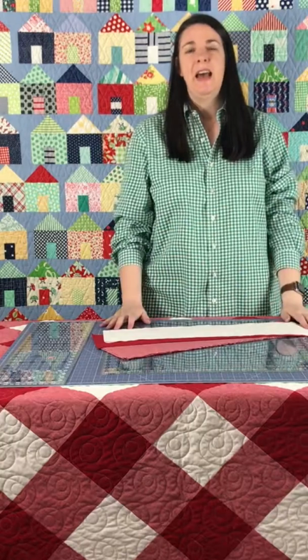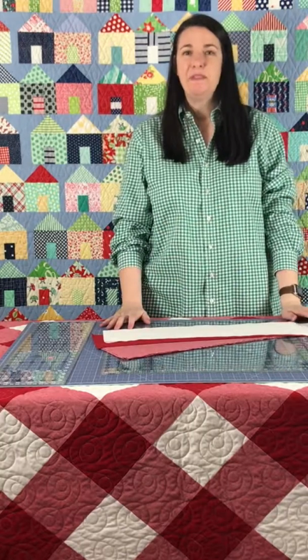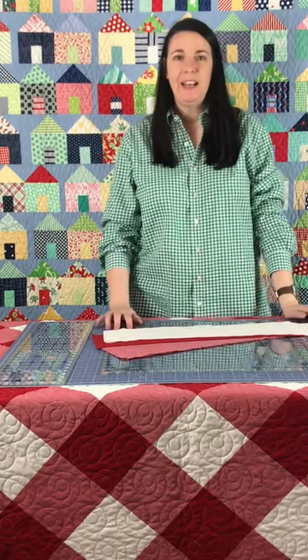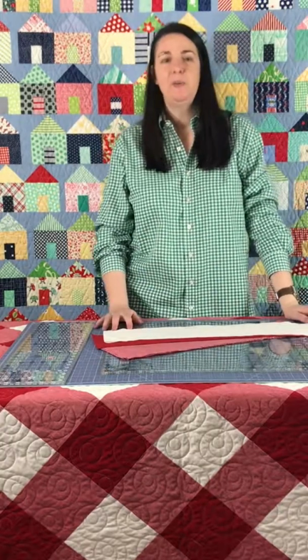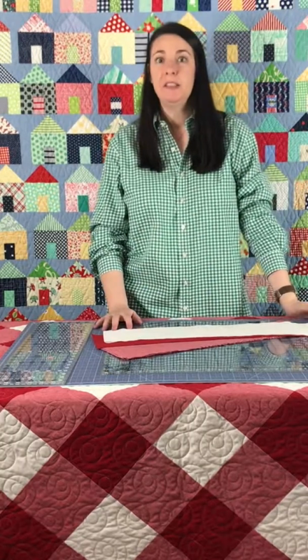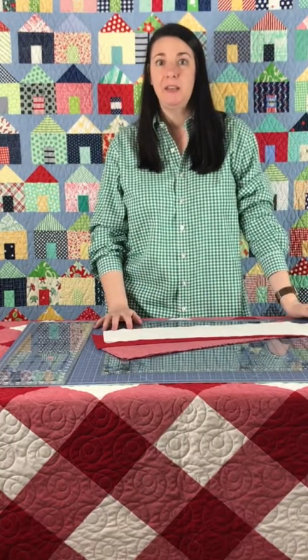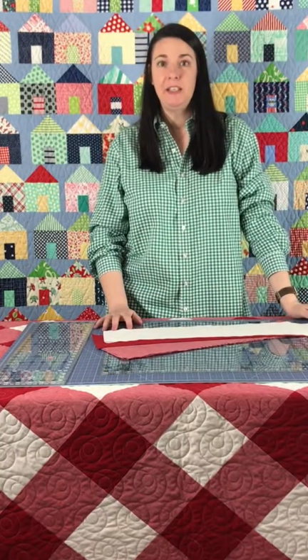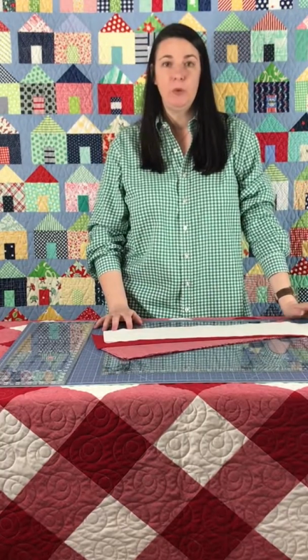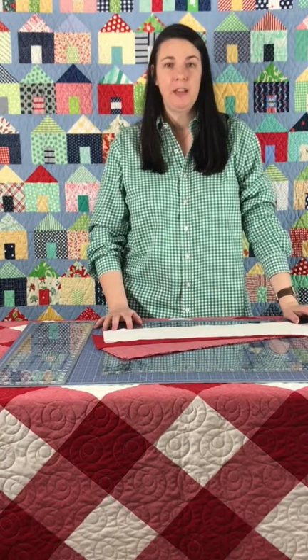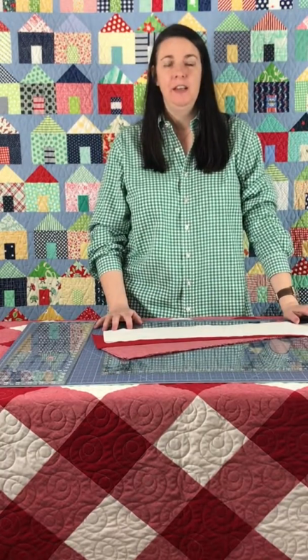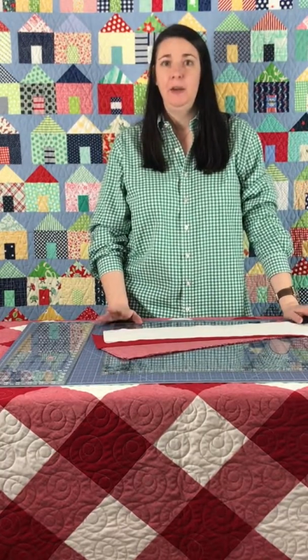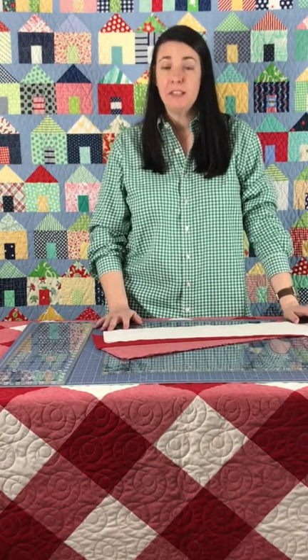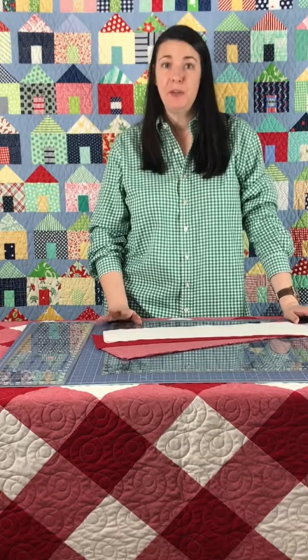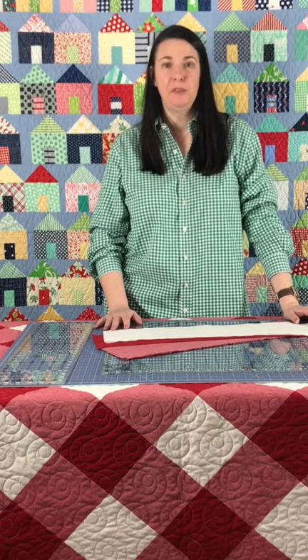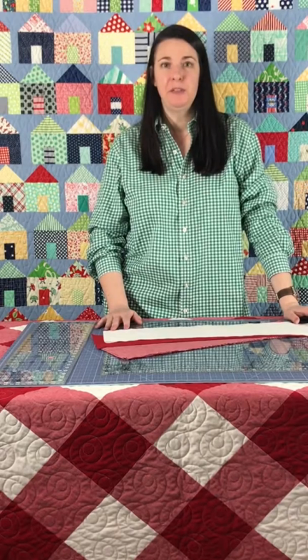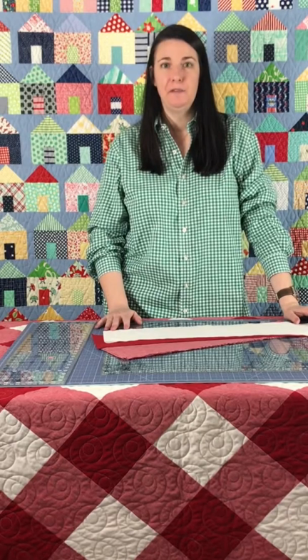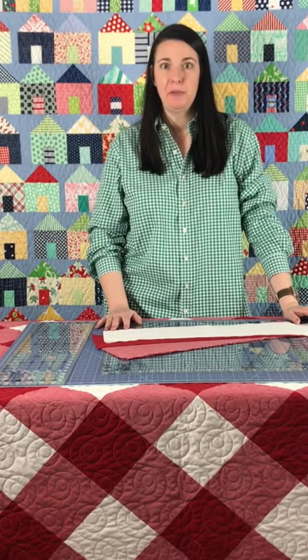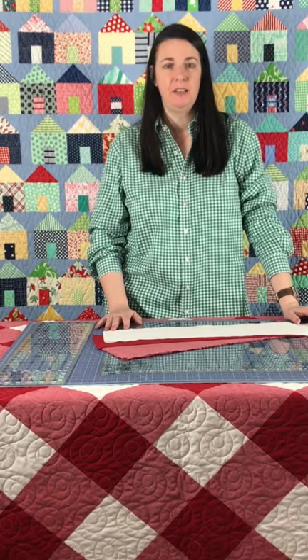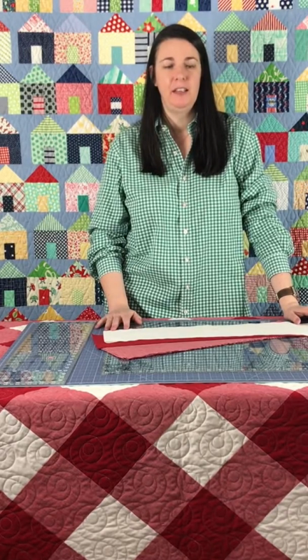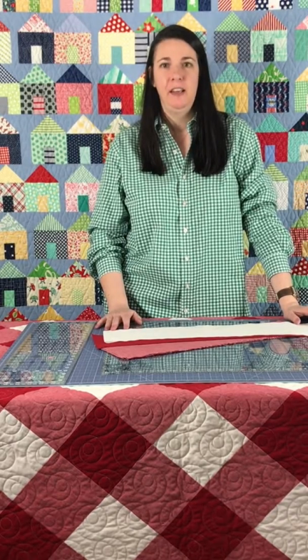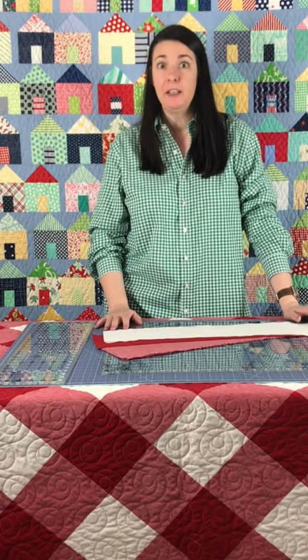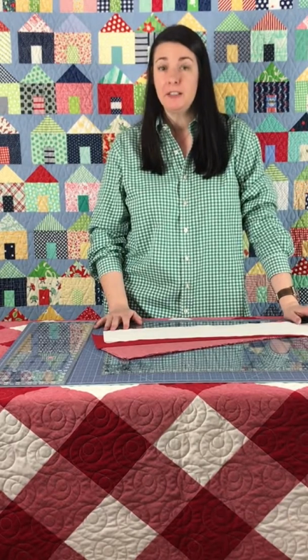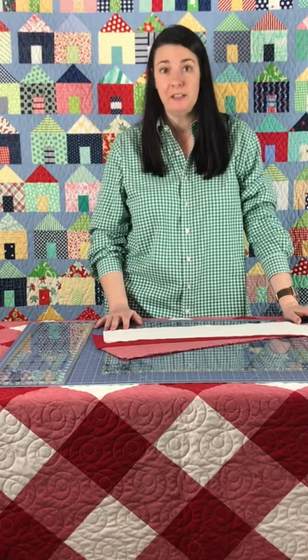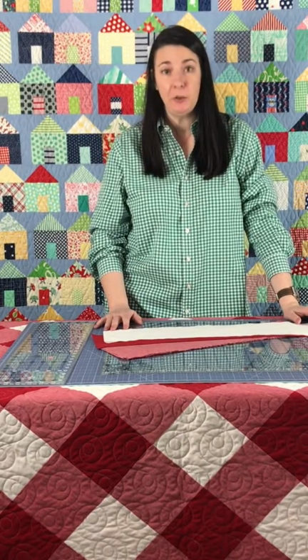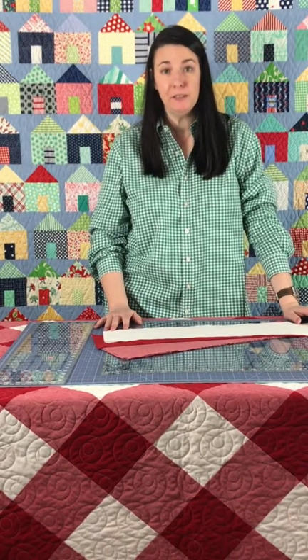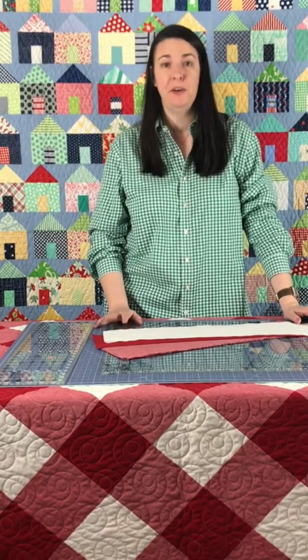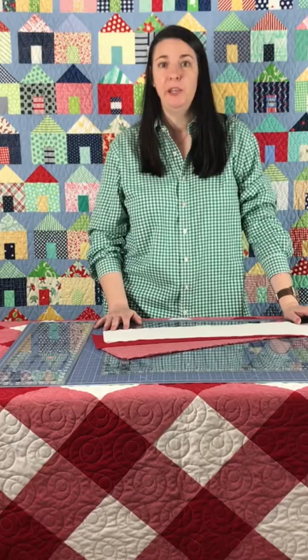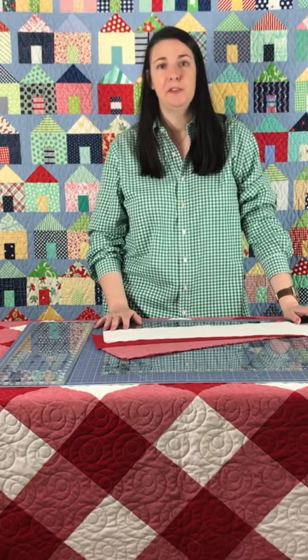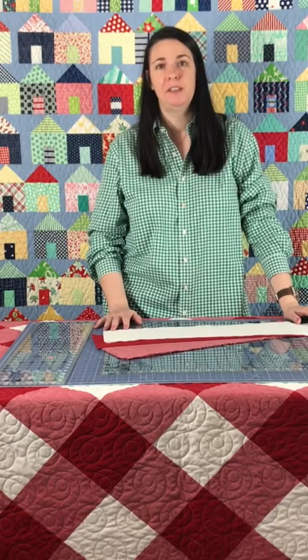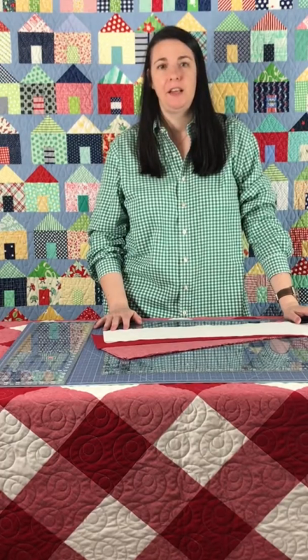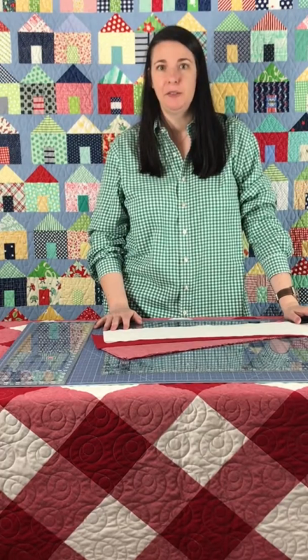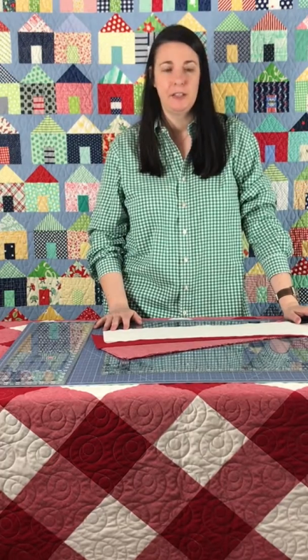Happy Friday! Welcome to the second week of the Gingham Quilt Along. Thanks to everyone who posted your fabric pulls online, and congratulations to Jenna Quilts for winning the first week's contest!